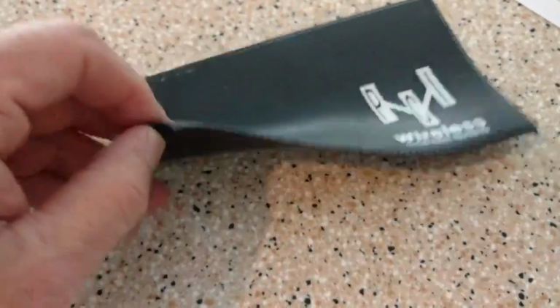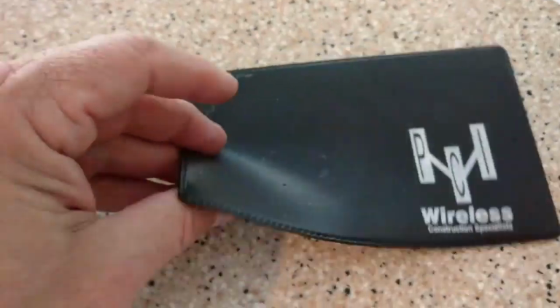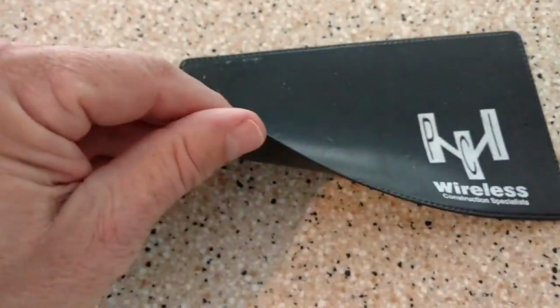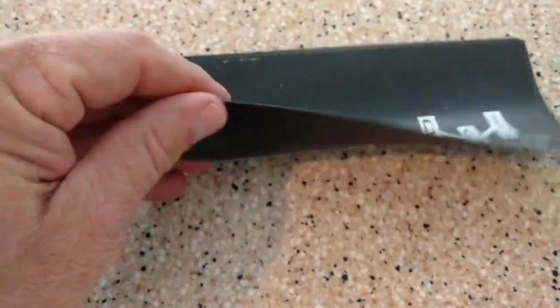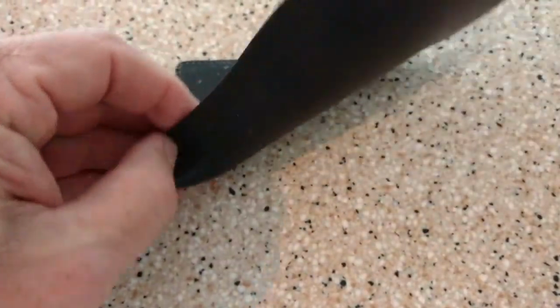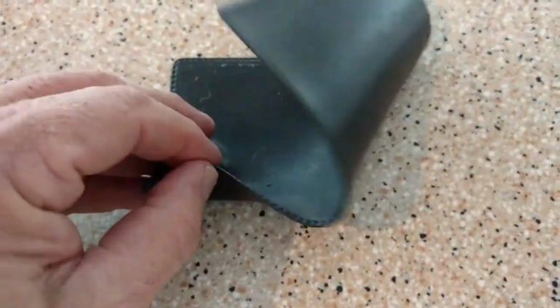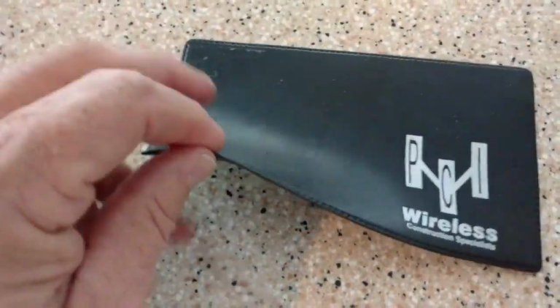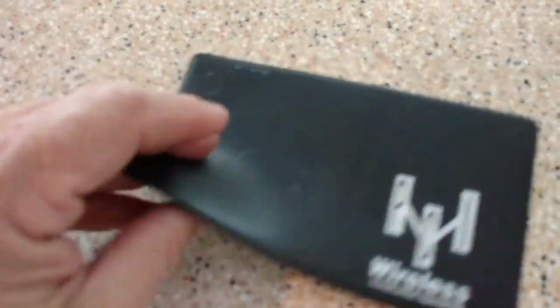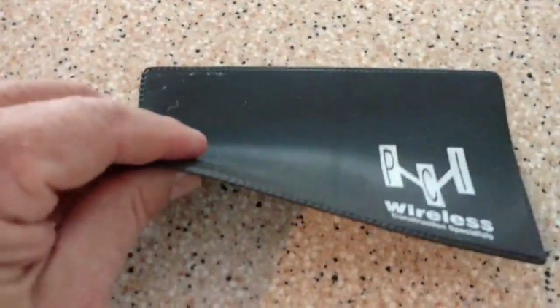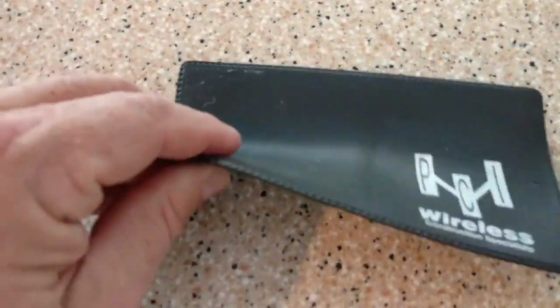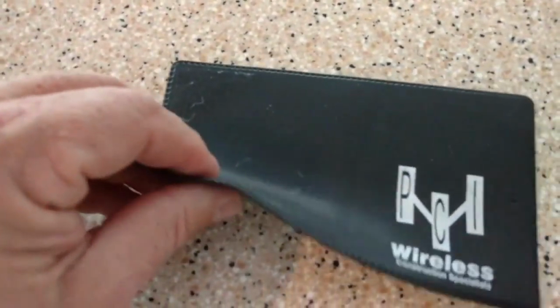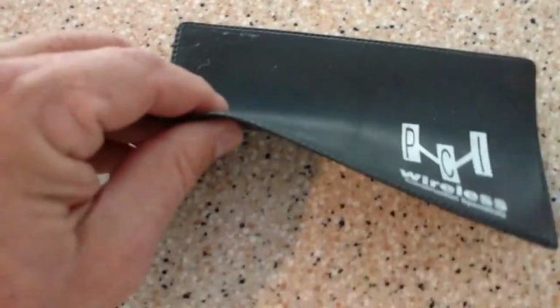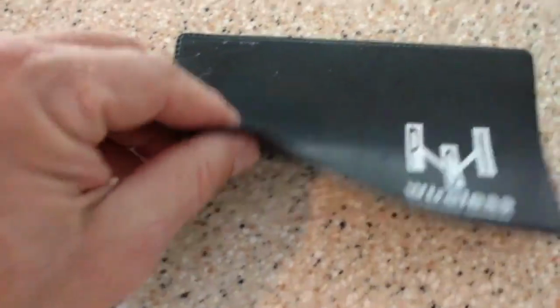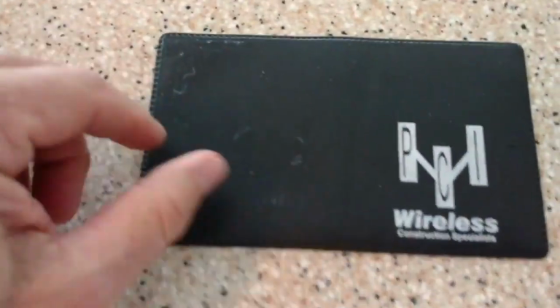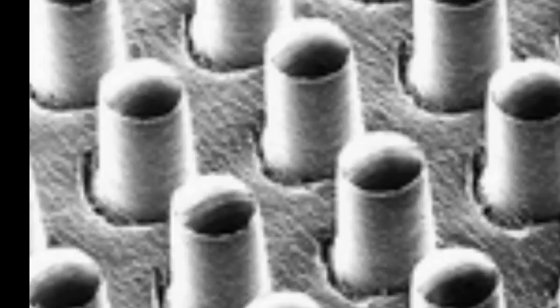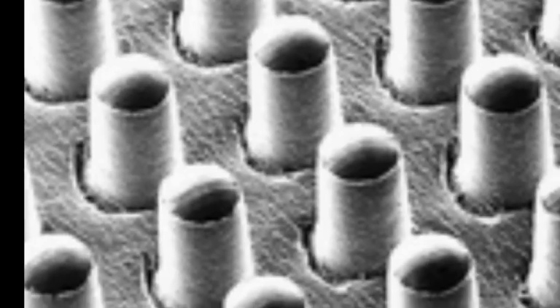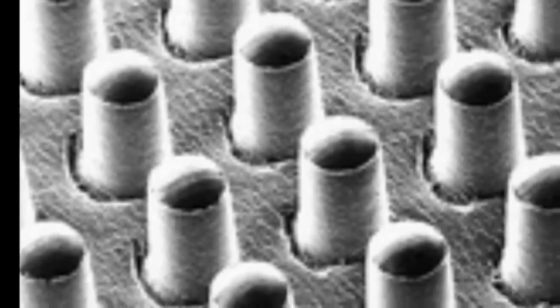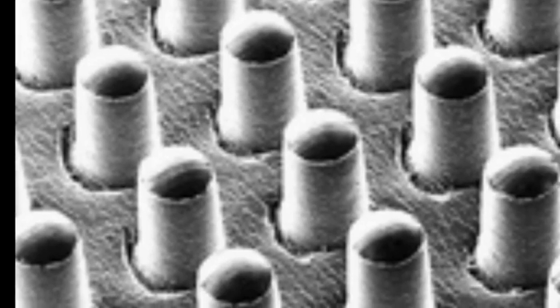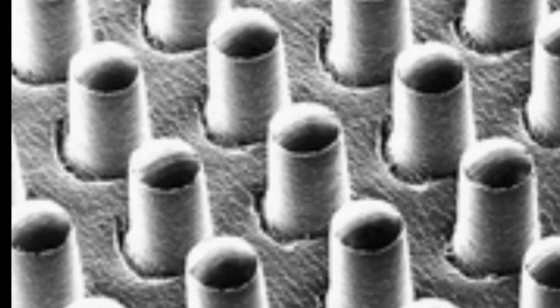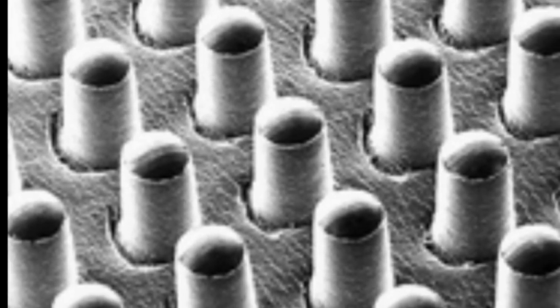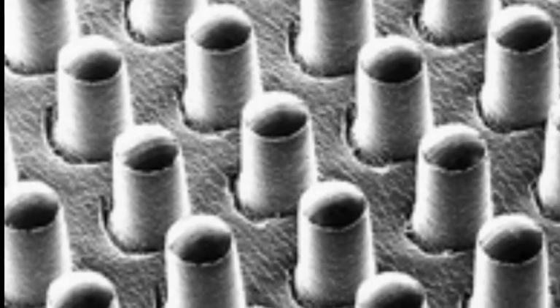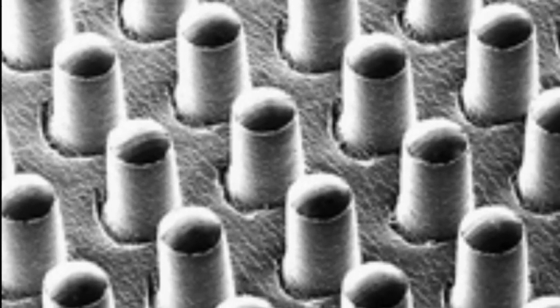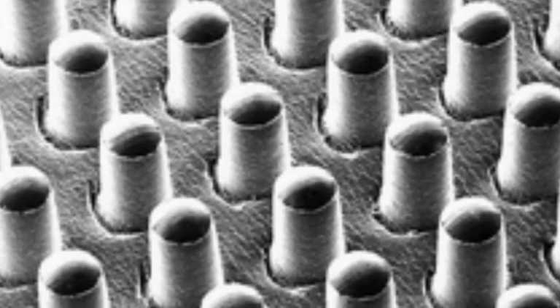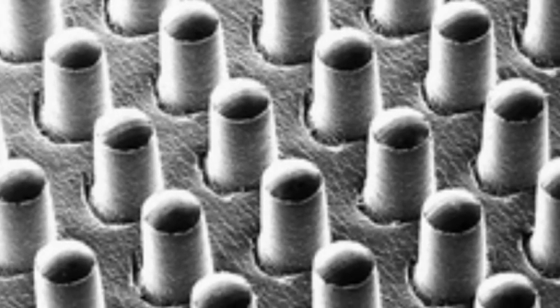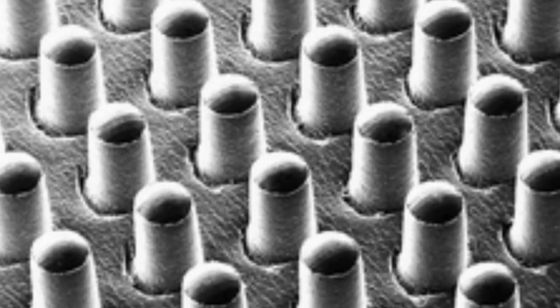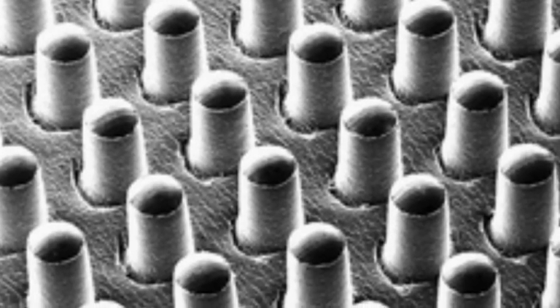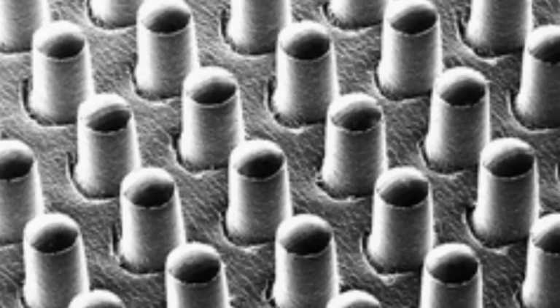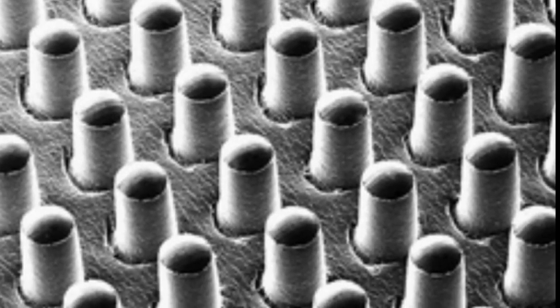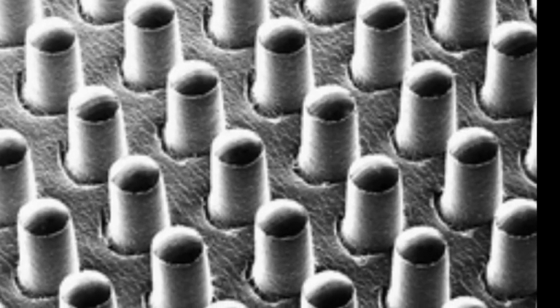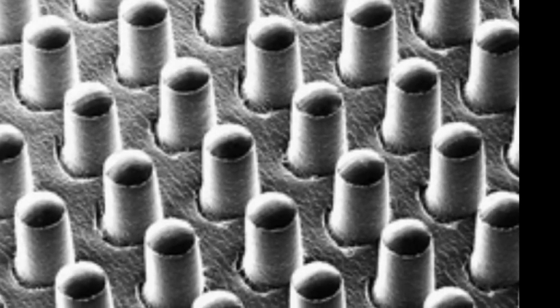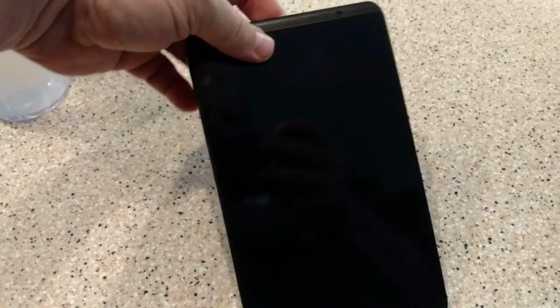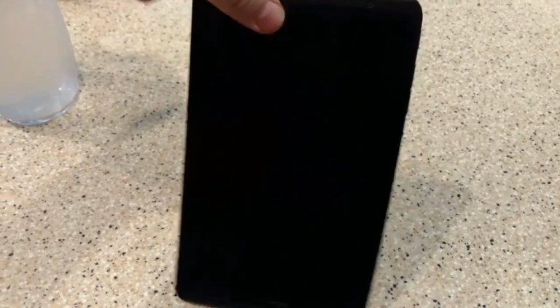The old sticky stuff — the pads that I tried to use in the past — as they get wet, they stop working and they gather dirt. Well this doesn't. Millions of fingers help it grip onto your shirt.